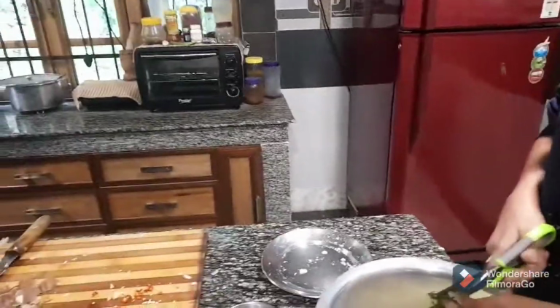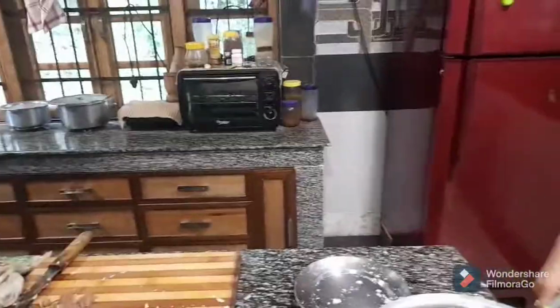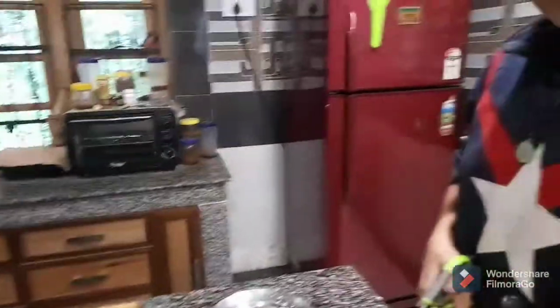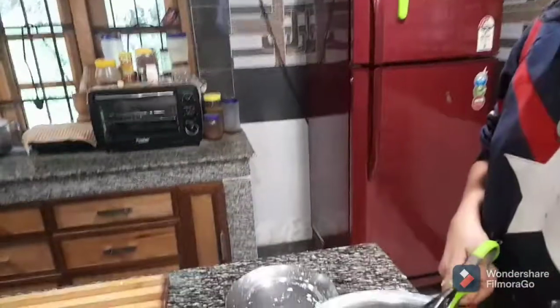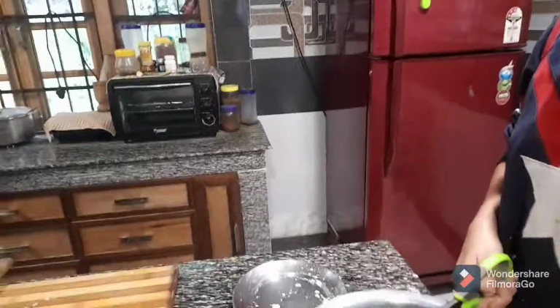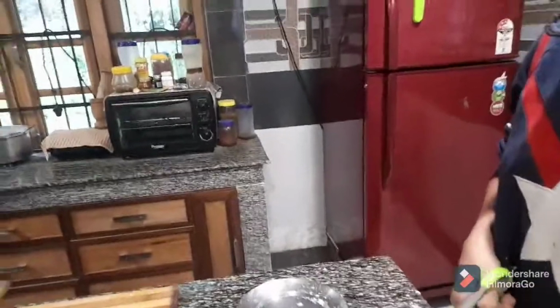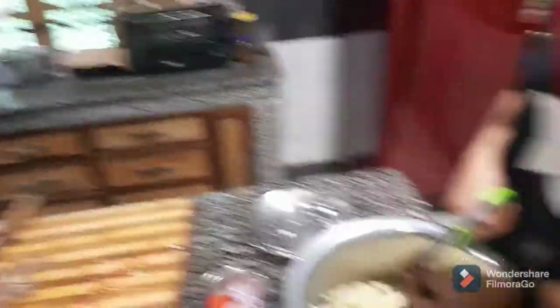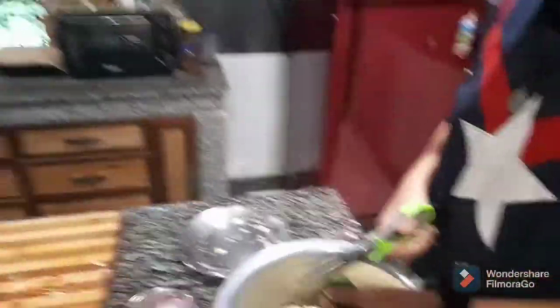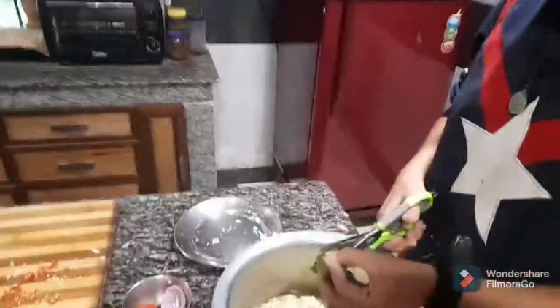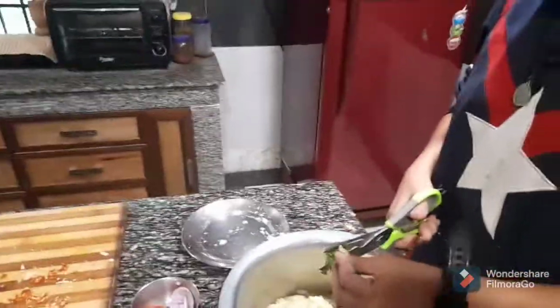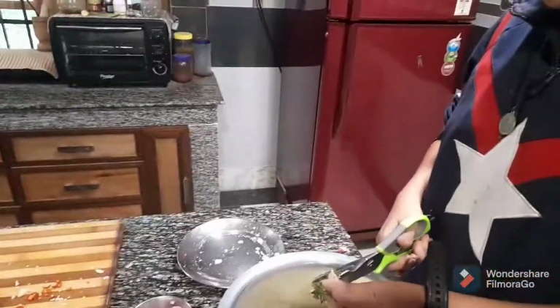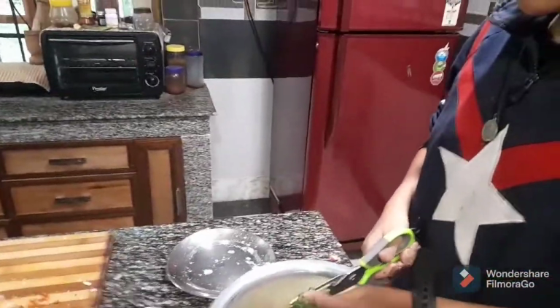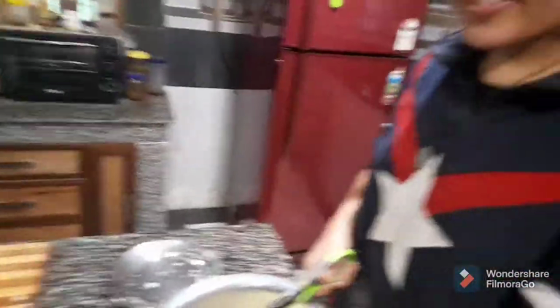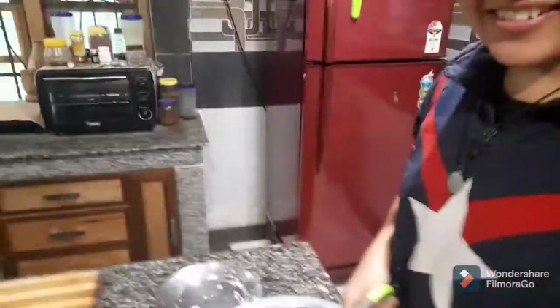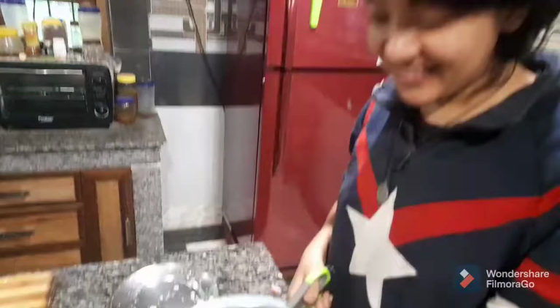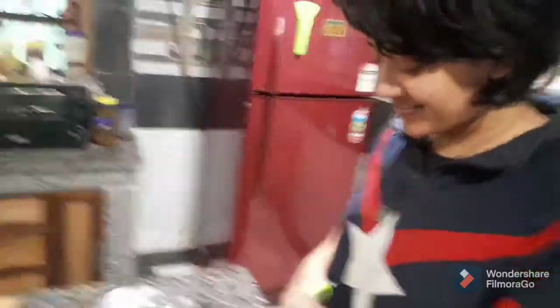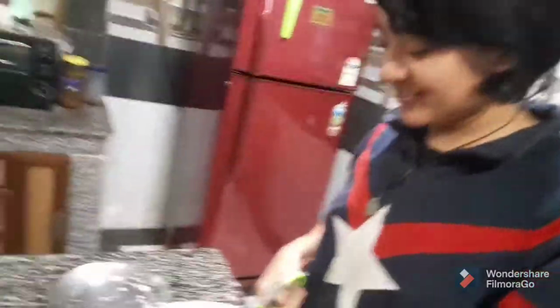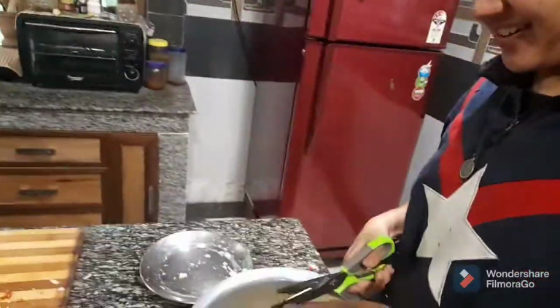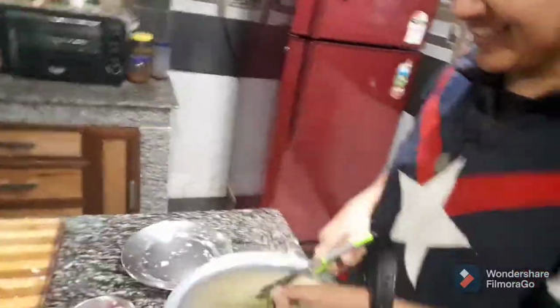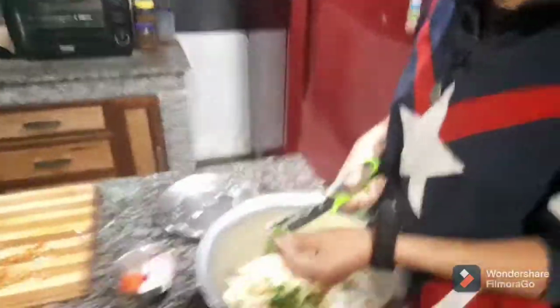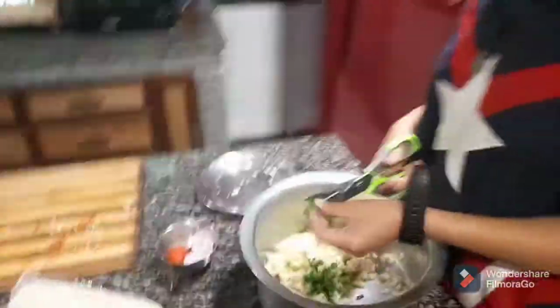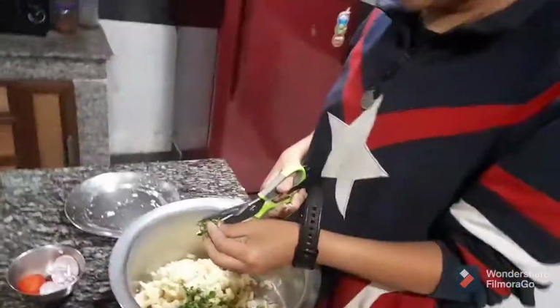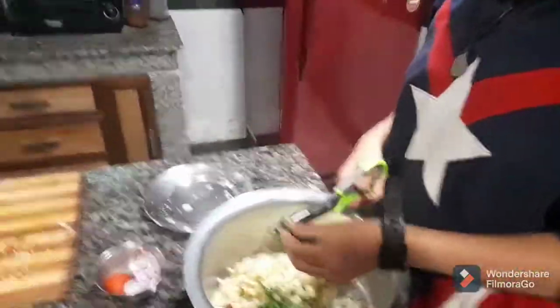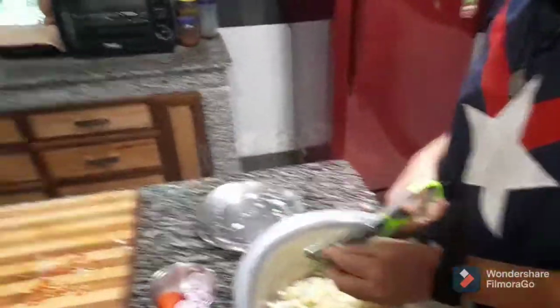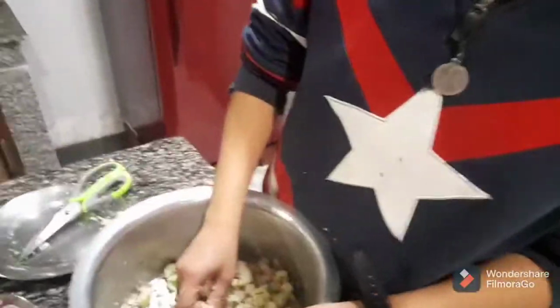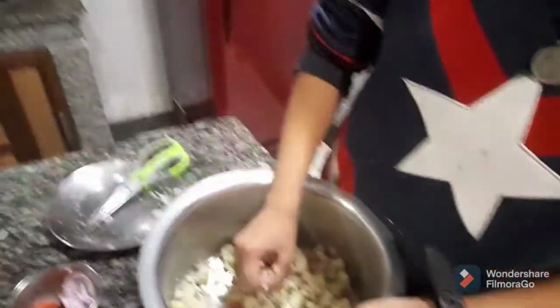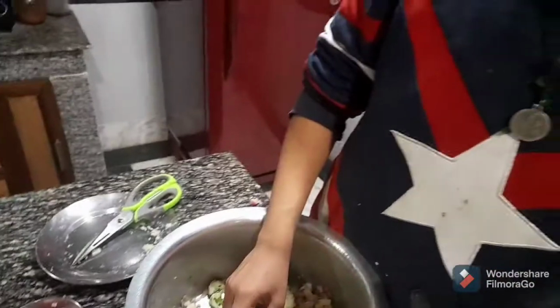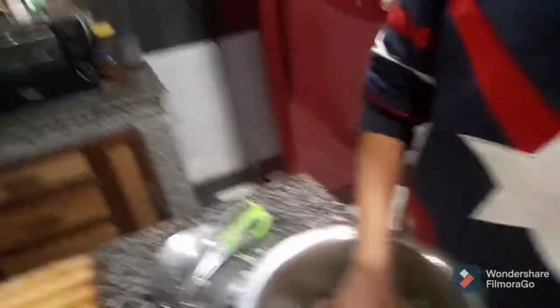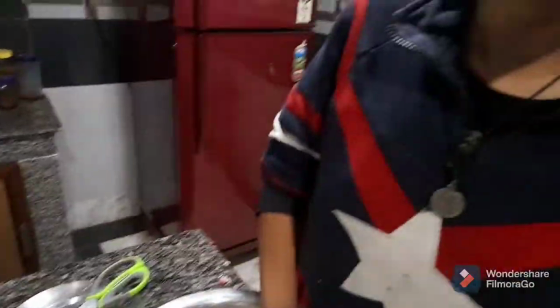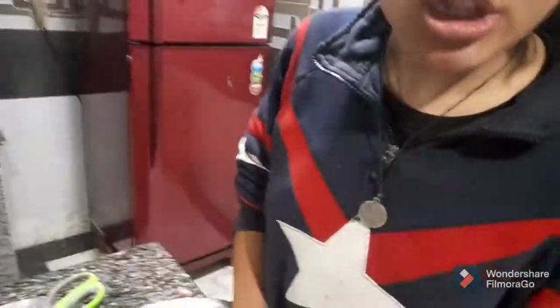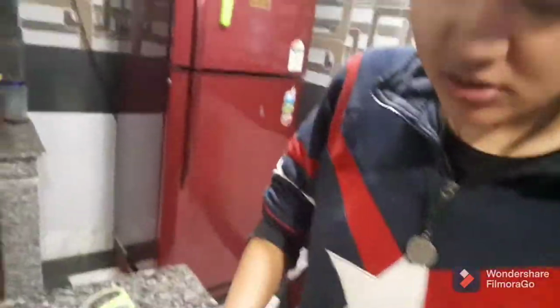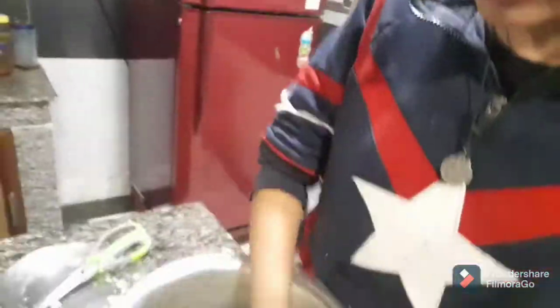My brother is doing the videography — he's a very good videographer, just look at his work. Now I'm just gonna give those contents a proper mix first.